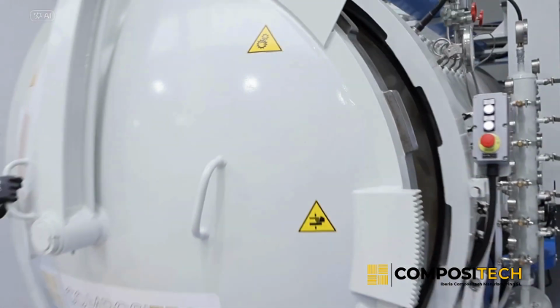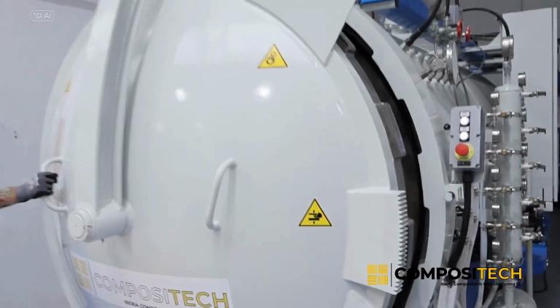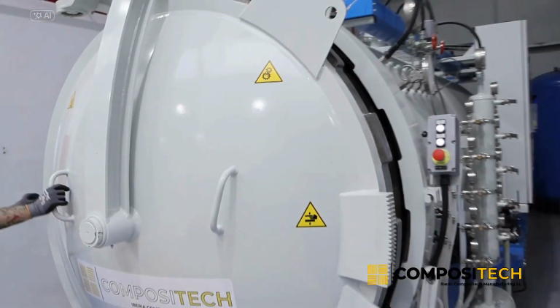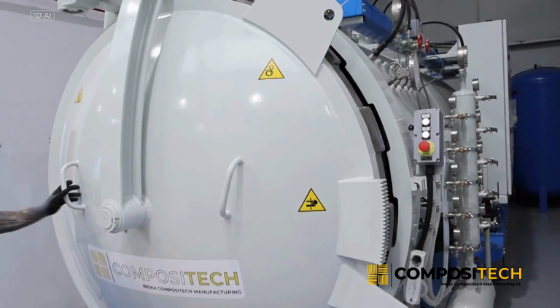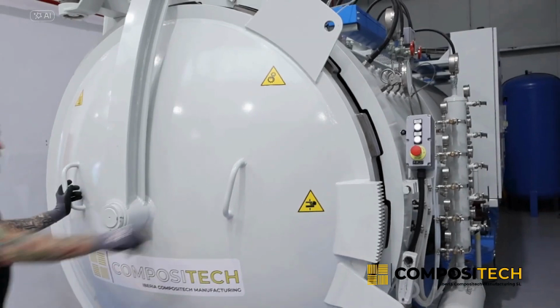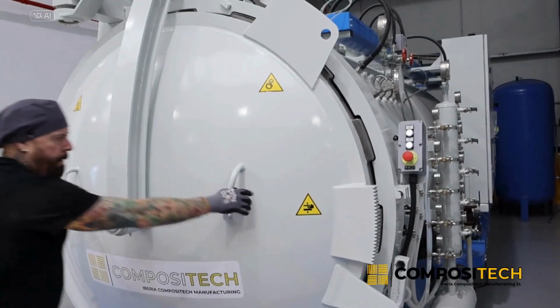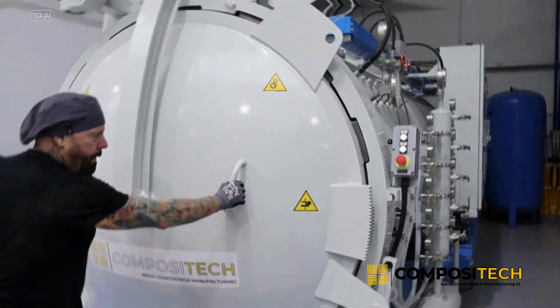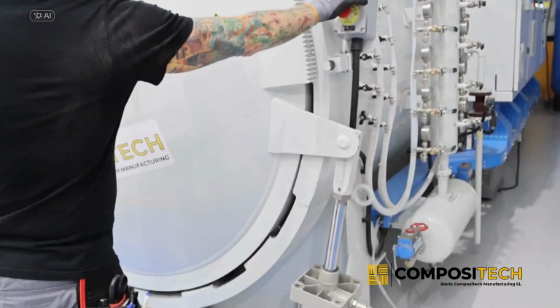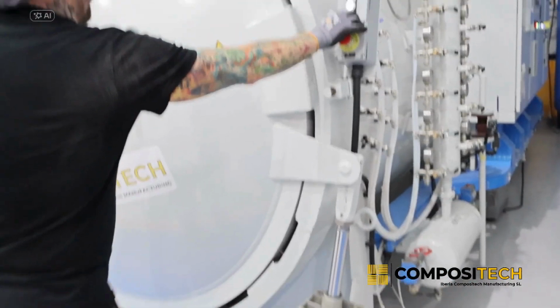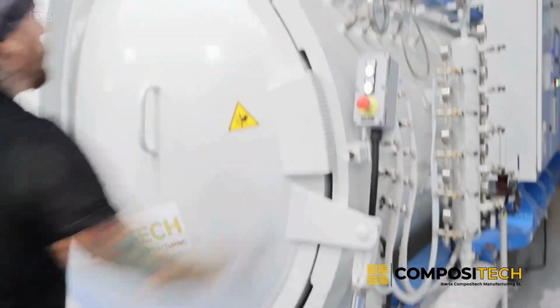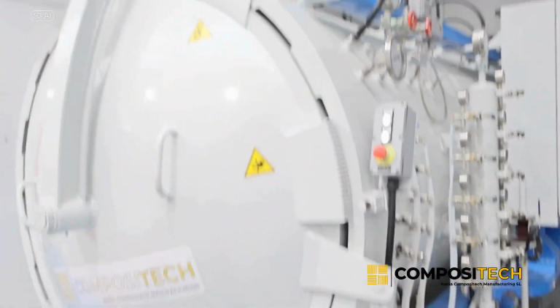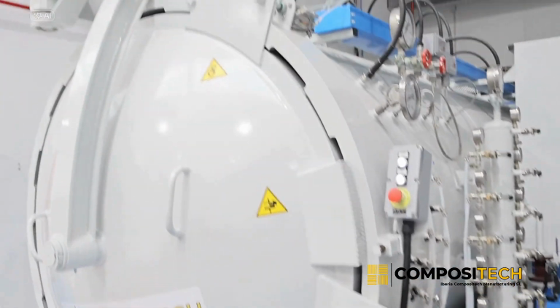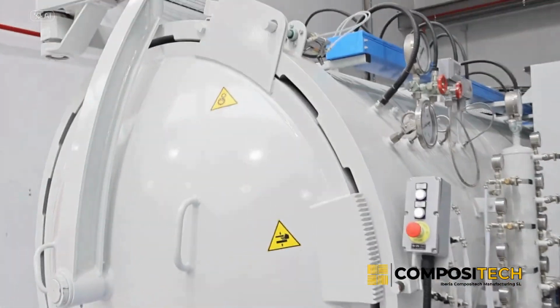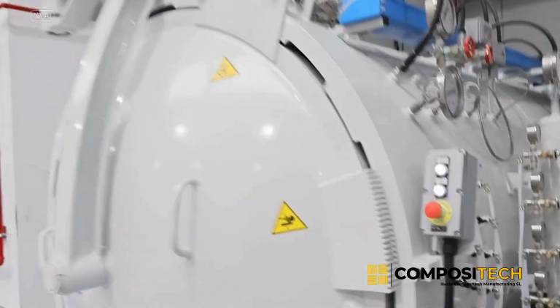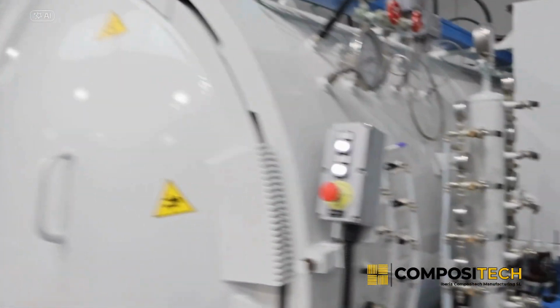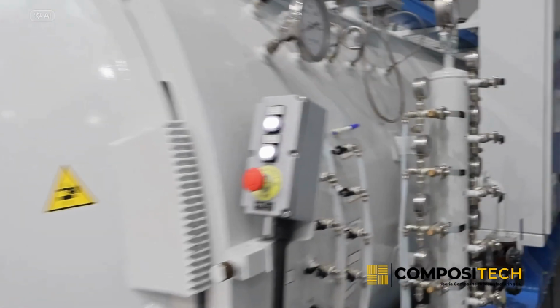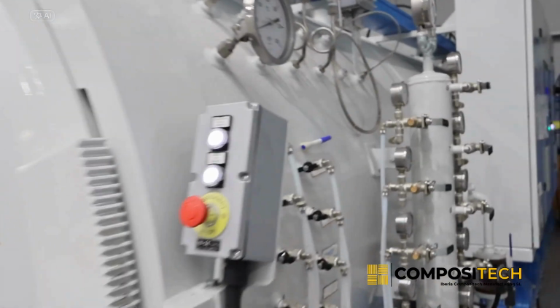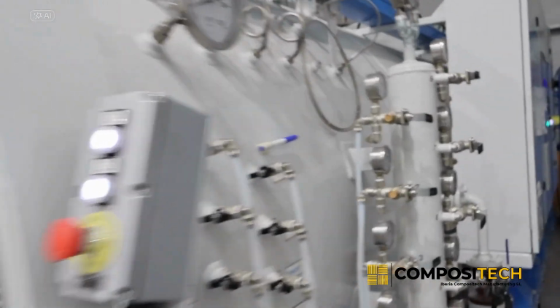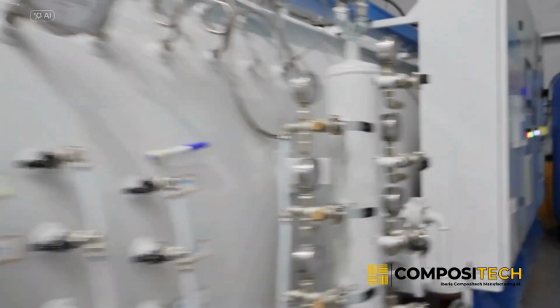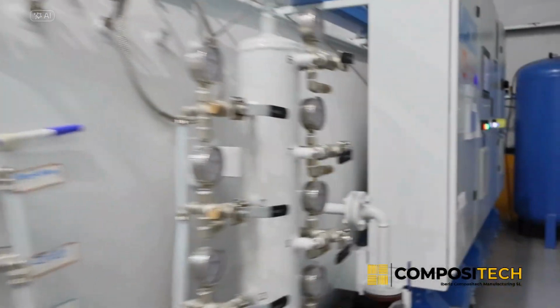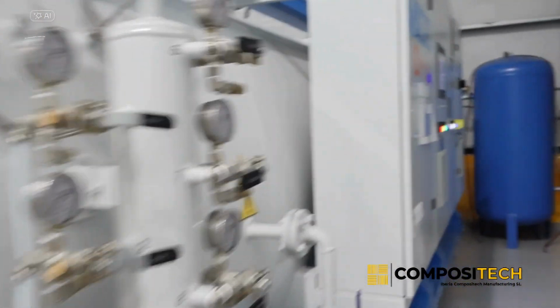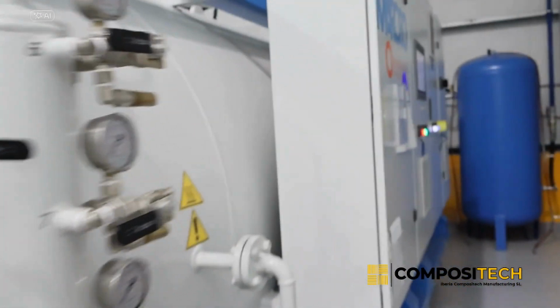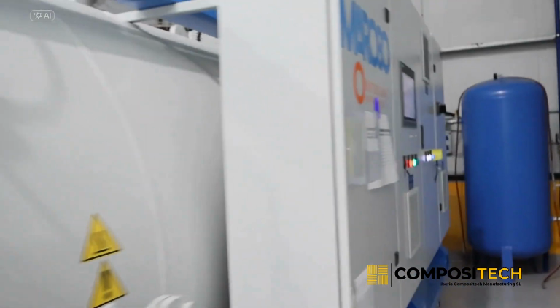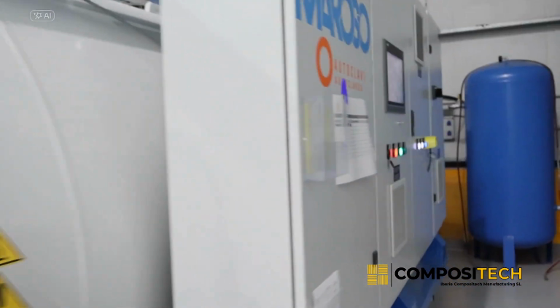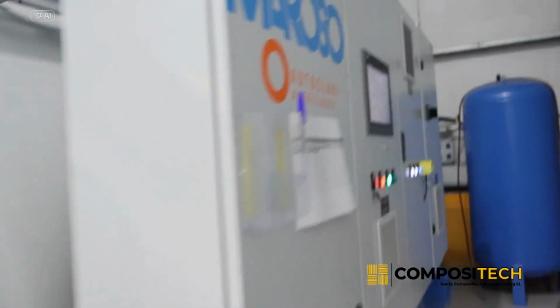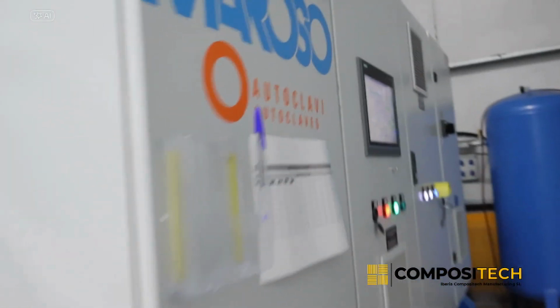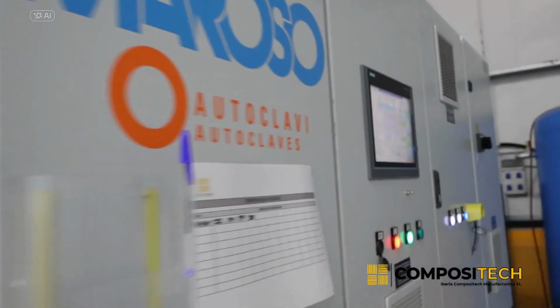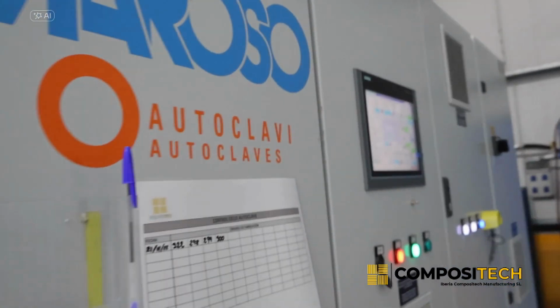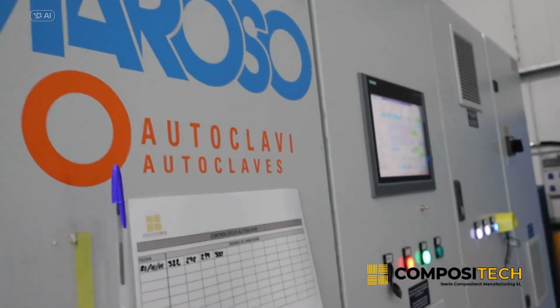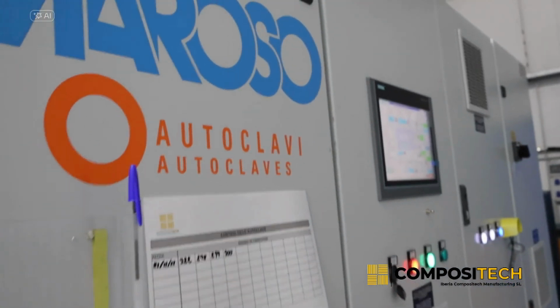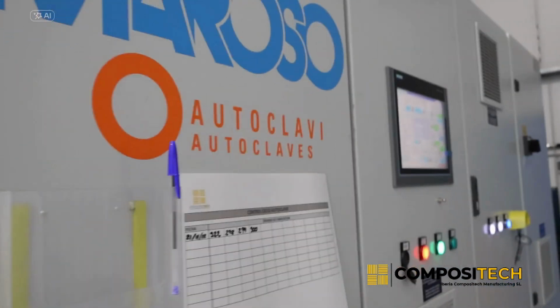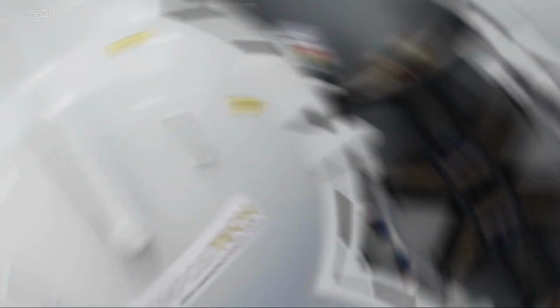Through an advanced programming system, the curing cycle is controlled, which includes both the increasing degree of temperature and the applied pressure. This cycle can reach temperatures of up to 200 degrees Celsius, which allows the compounds to solidify uniformly and efficiently.